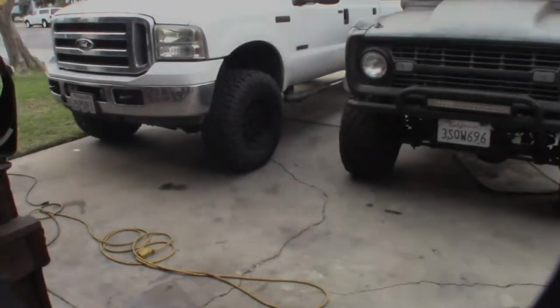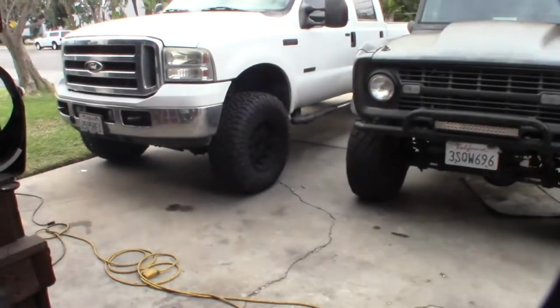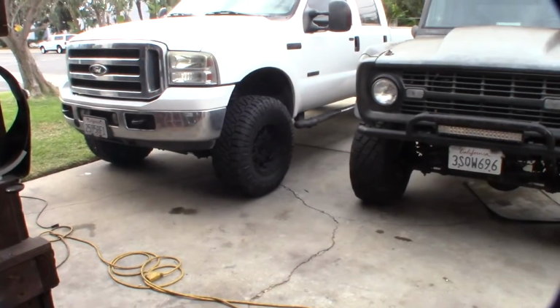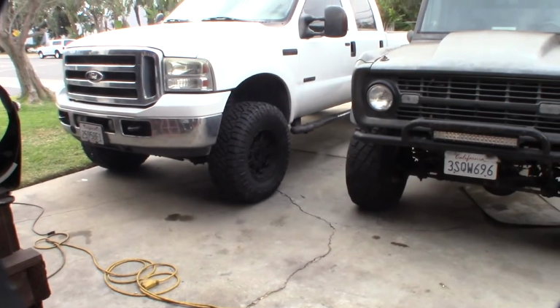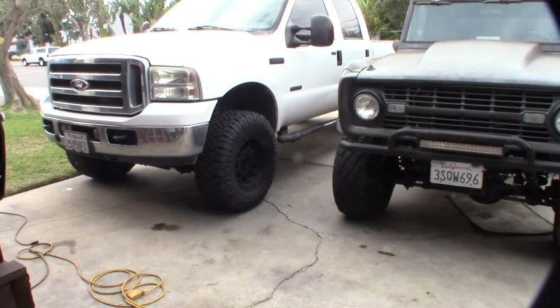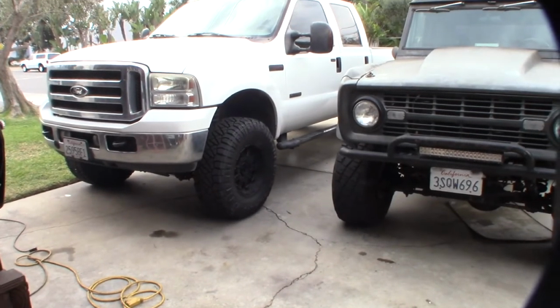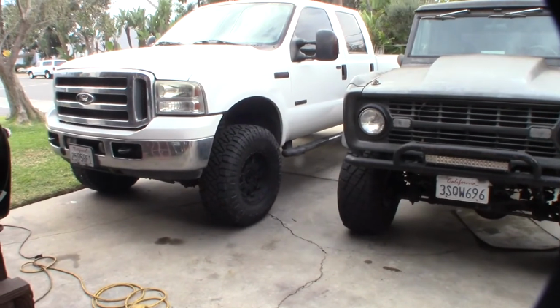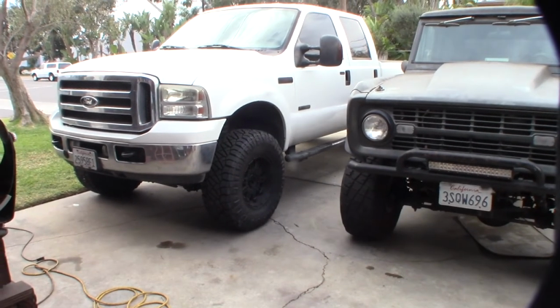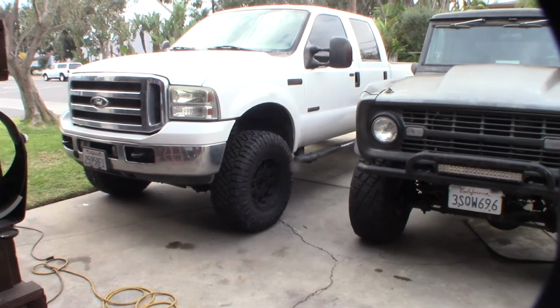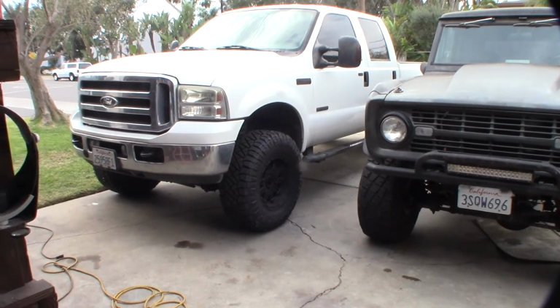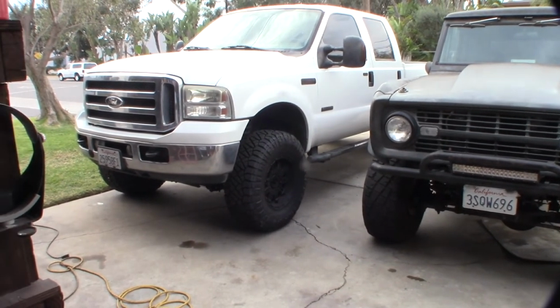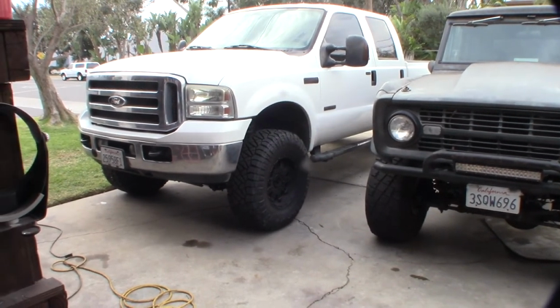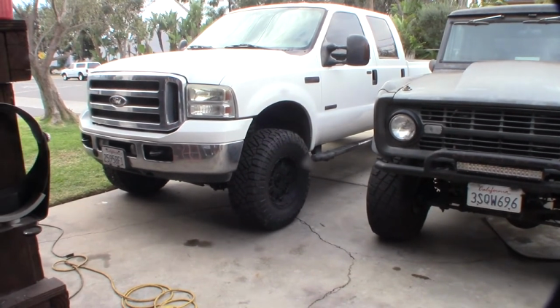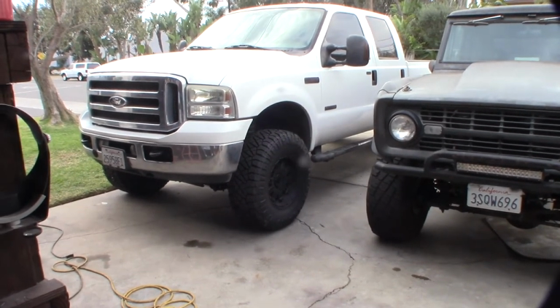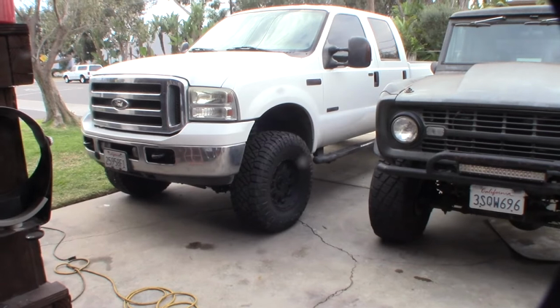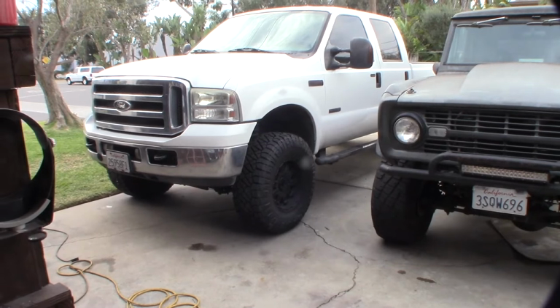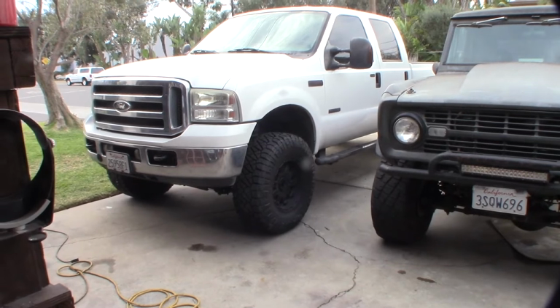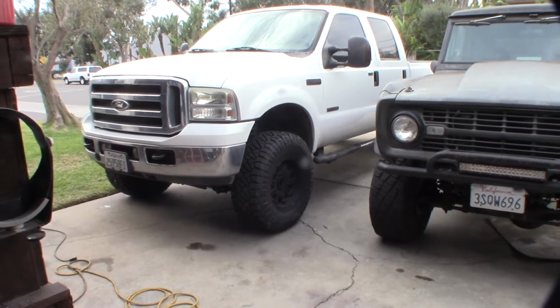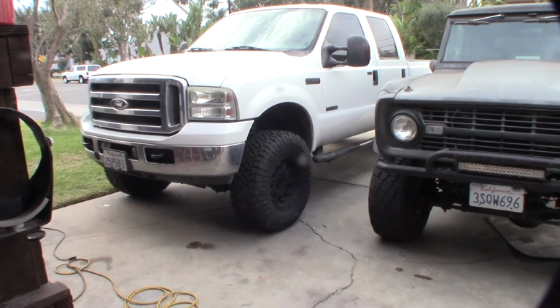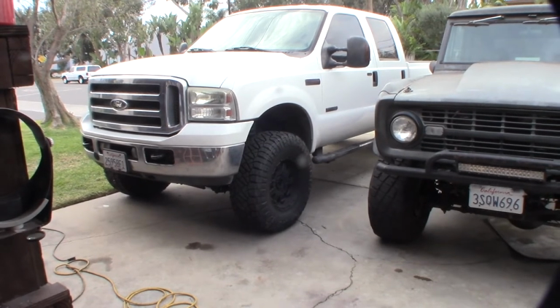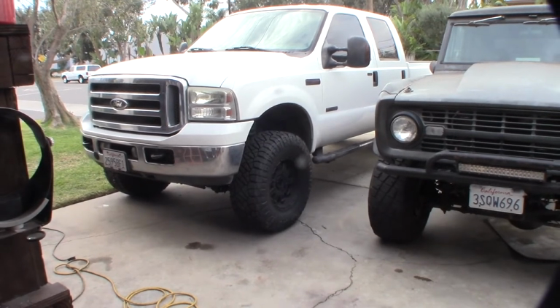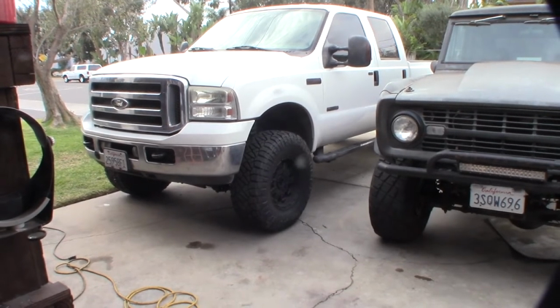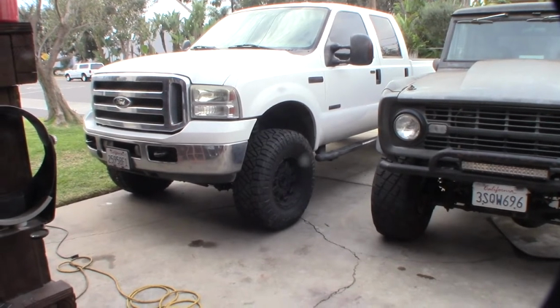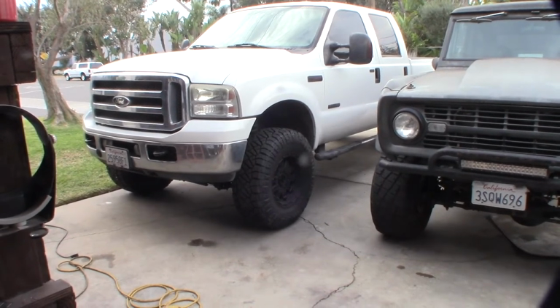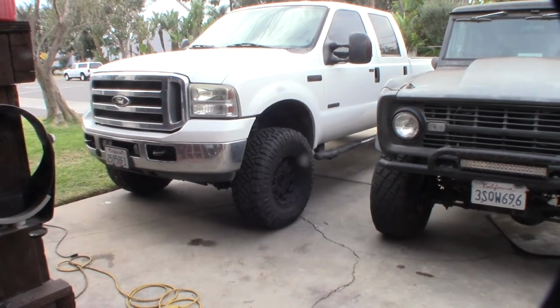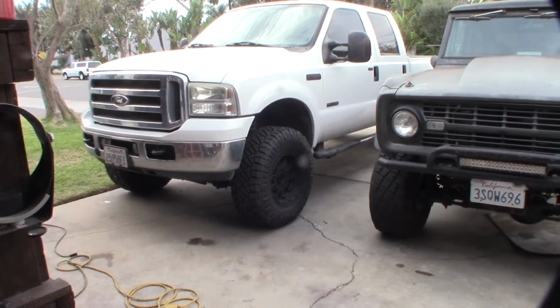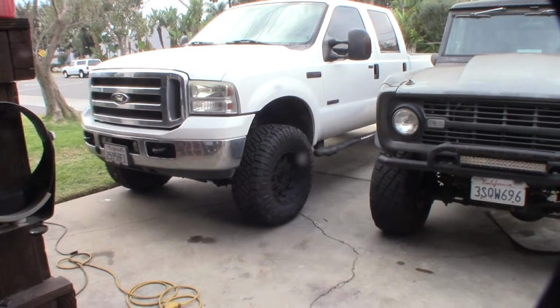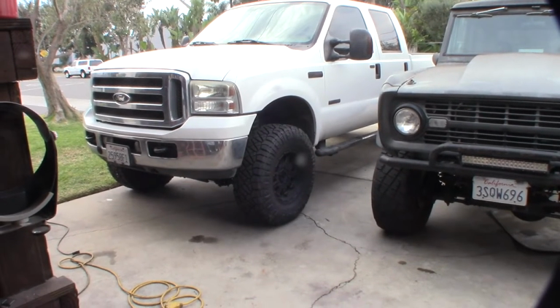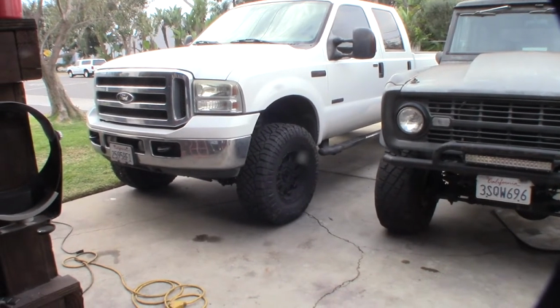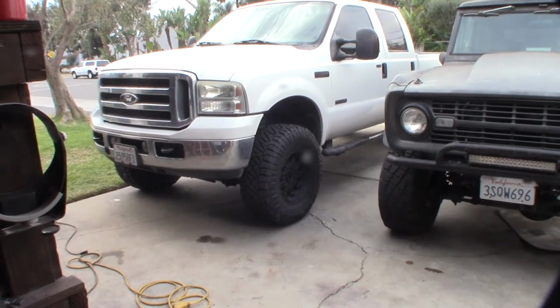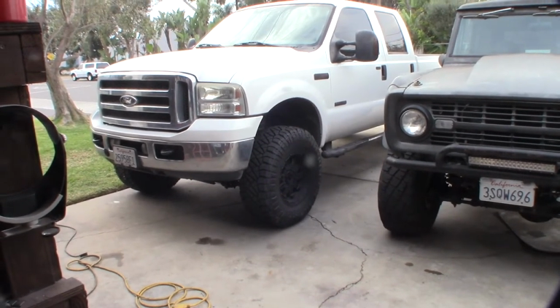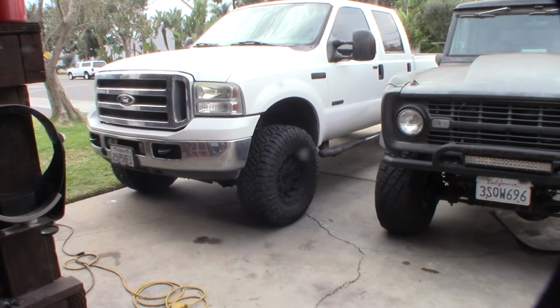Hey guys, what's happening? So finally got some new tires for my F-250. It was actually really hard to get those things because of COVID — nobody had these in stock.